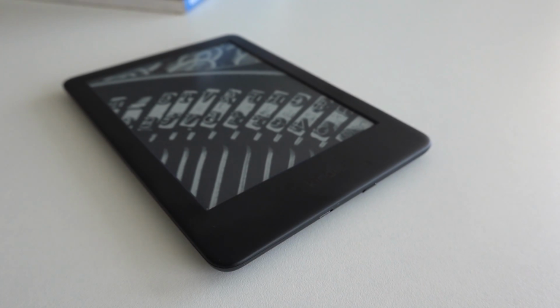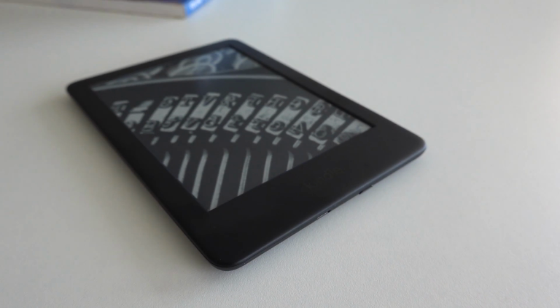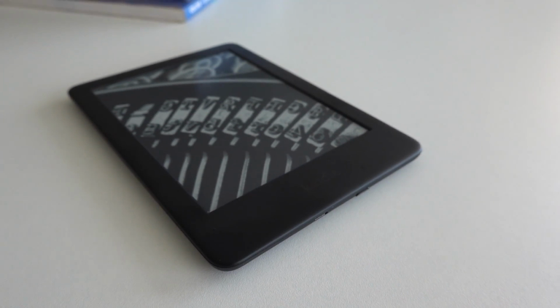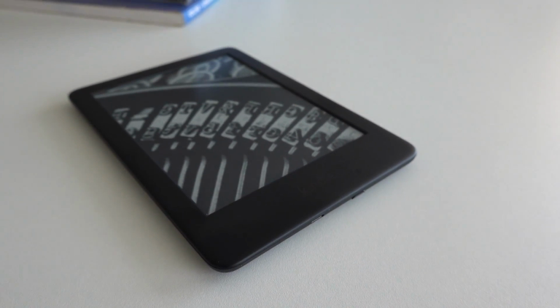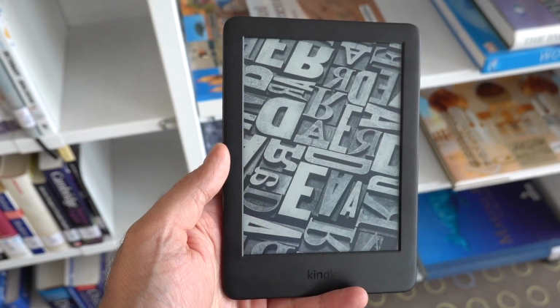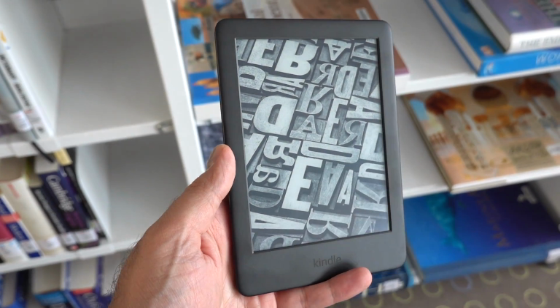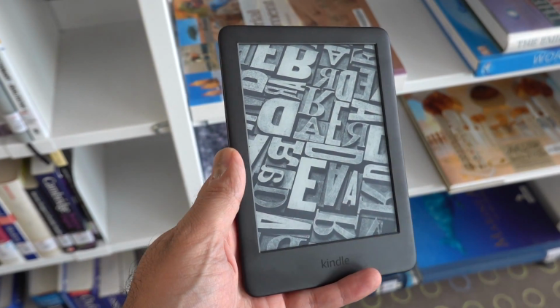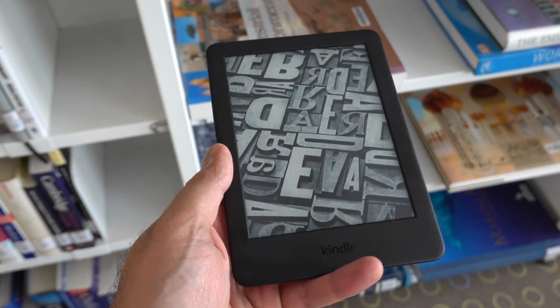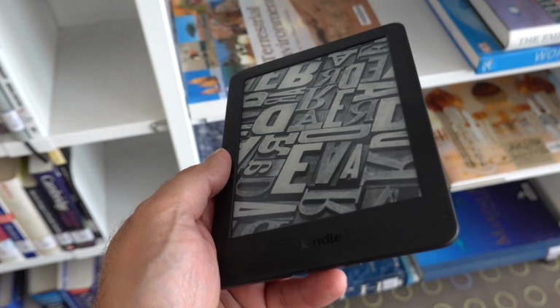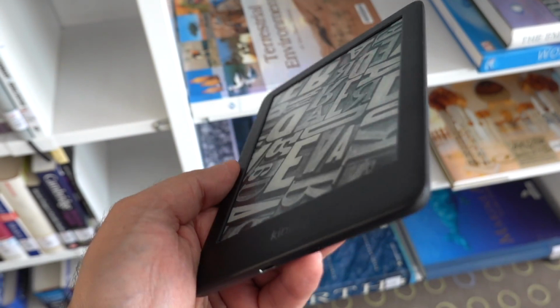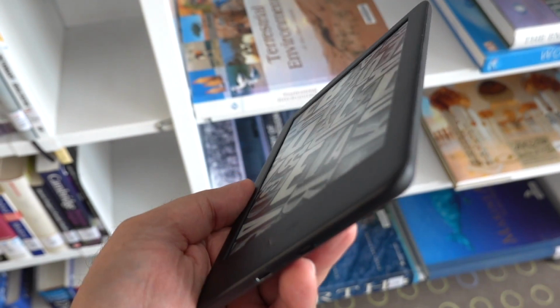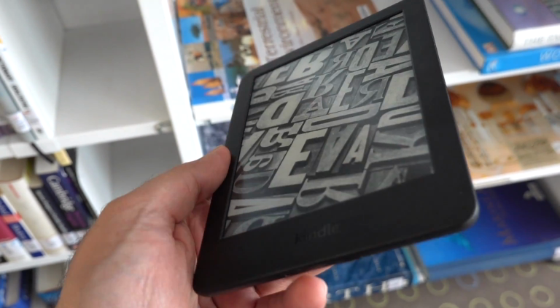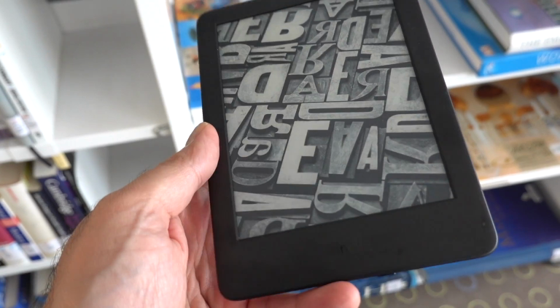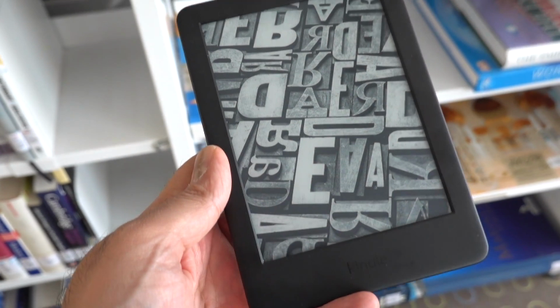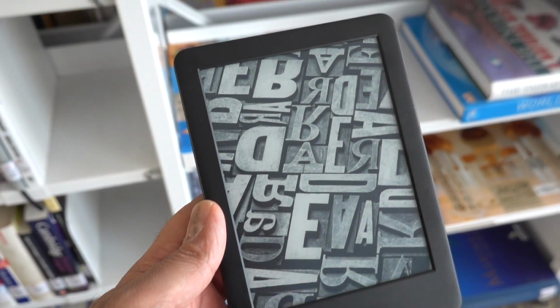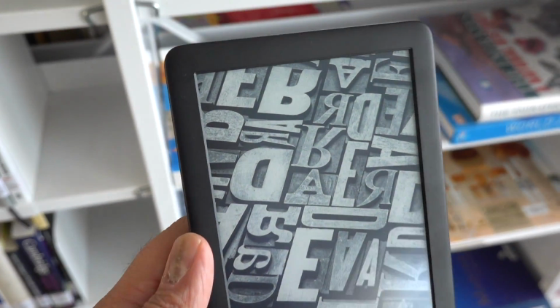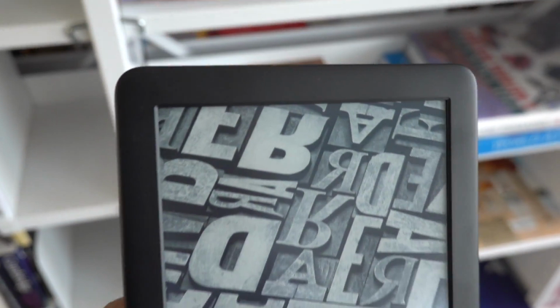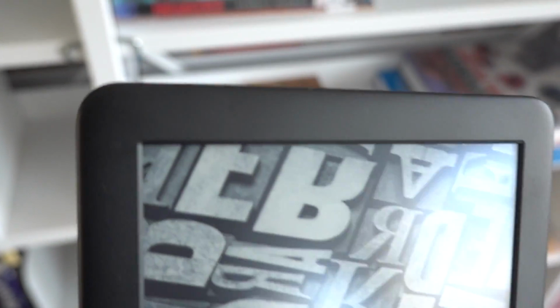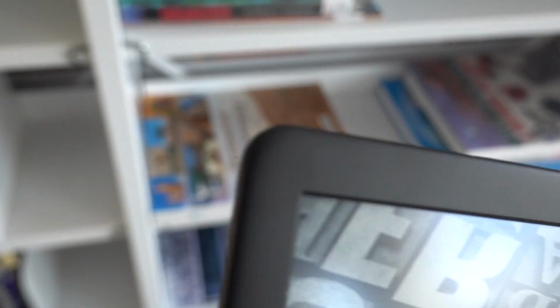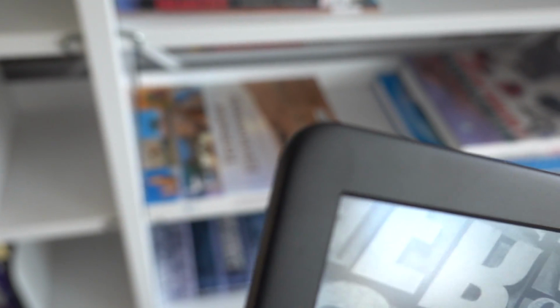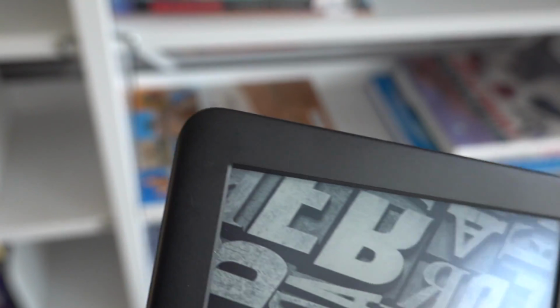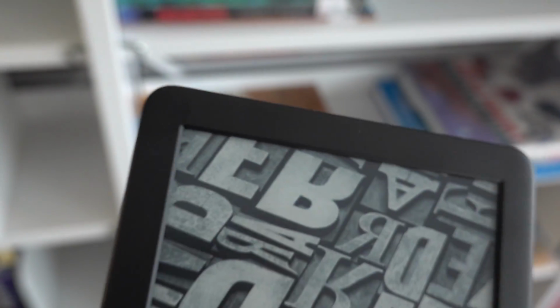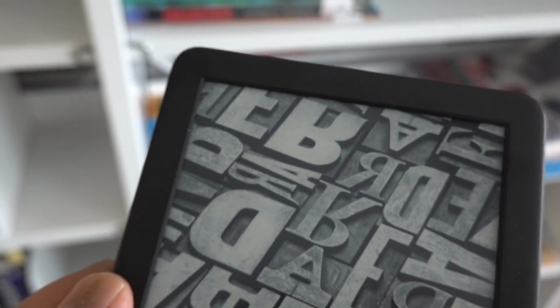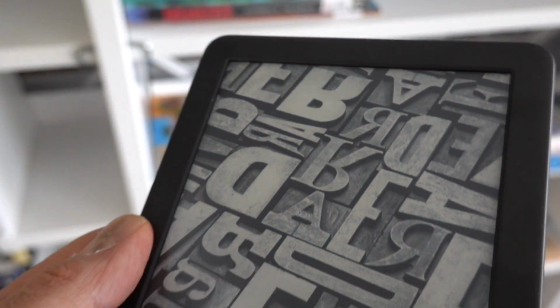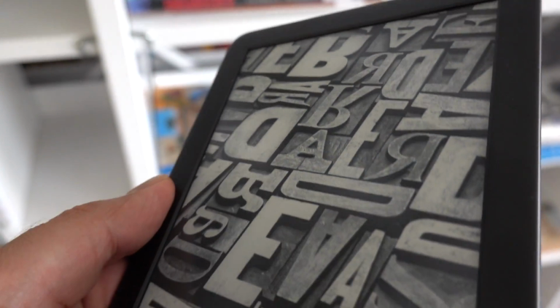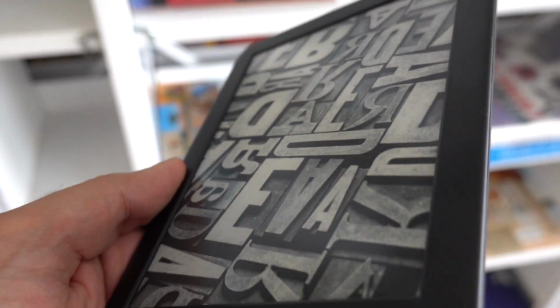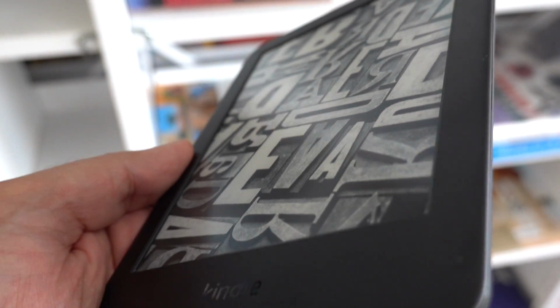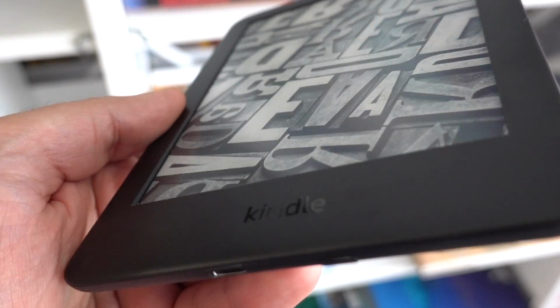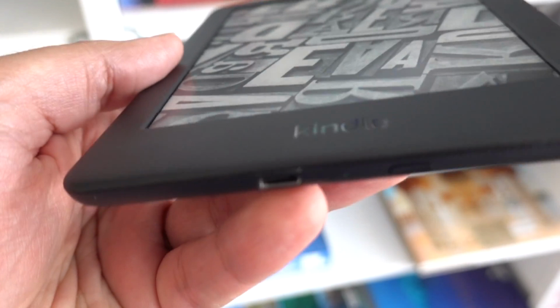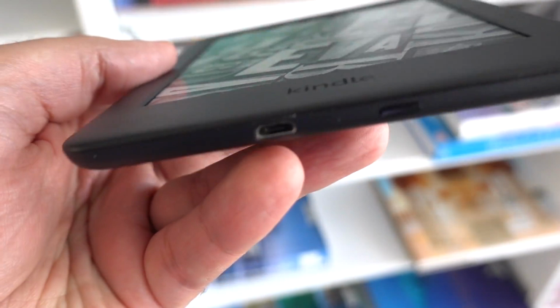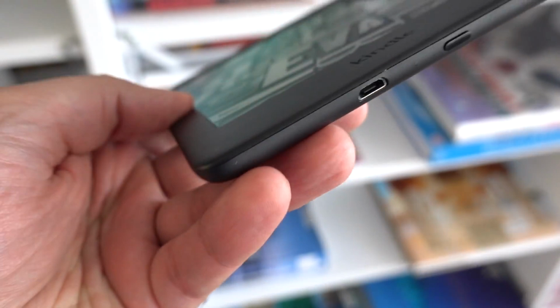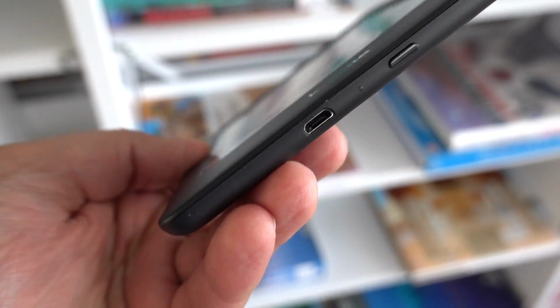Amazon announced a range of new devices for their Kindle range, and I've had about a week and a half to two weeks testing out this device. I'm trying to get into new habits when it comes to productivity, in terms of reading more.